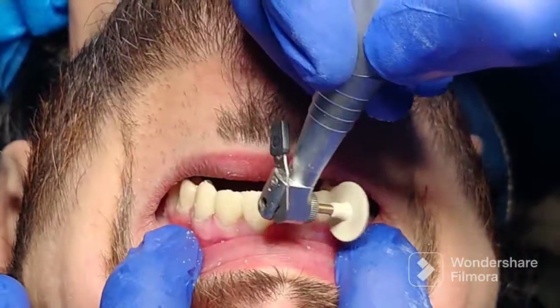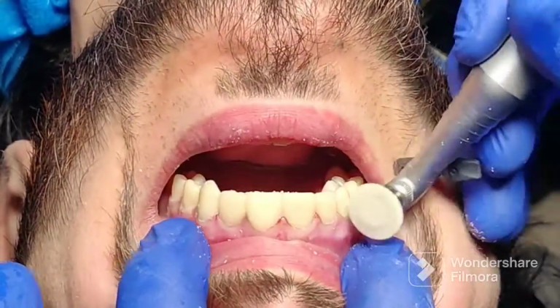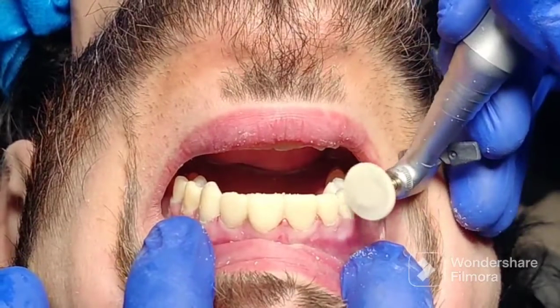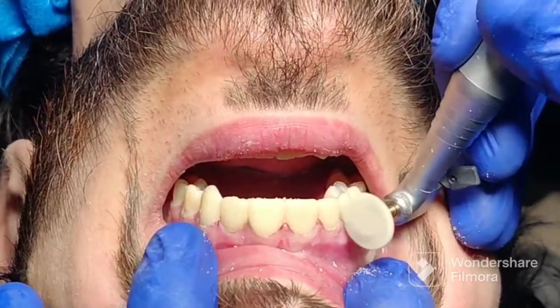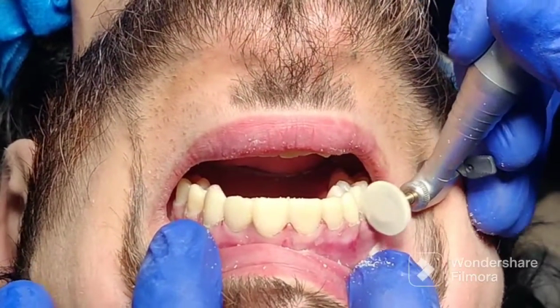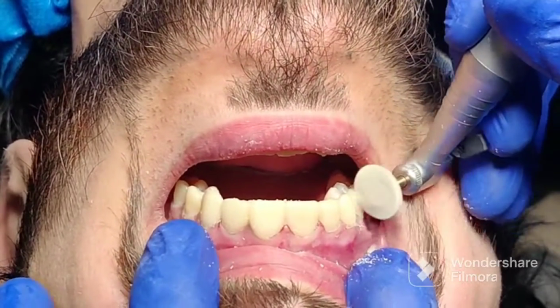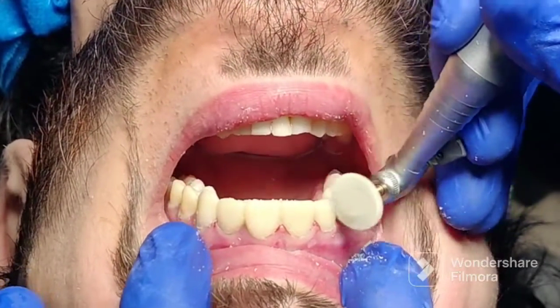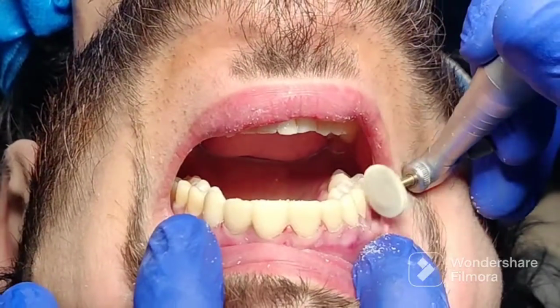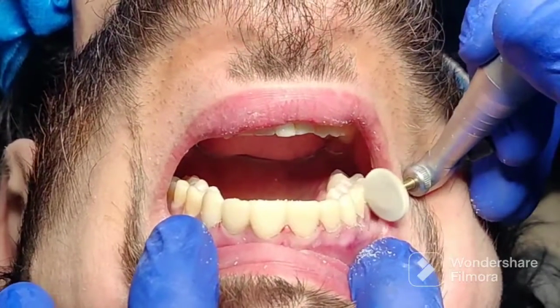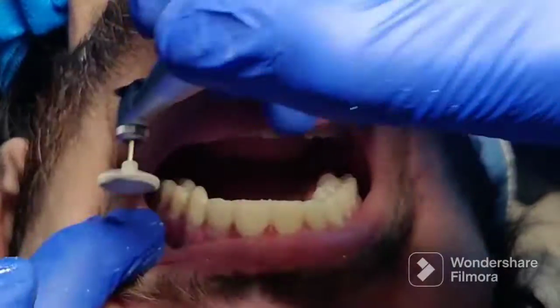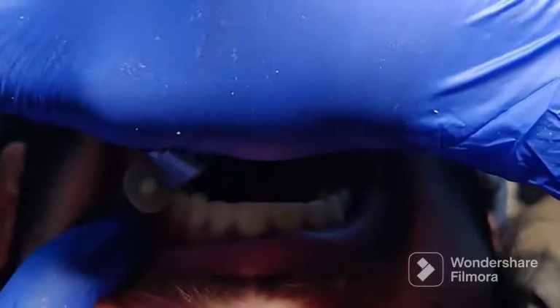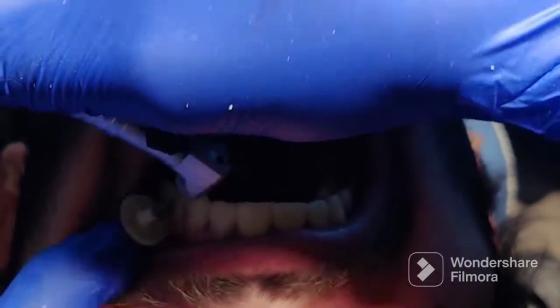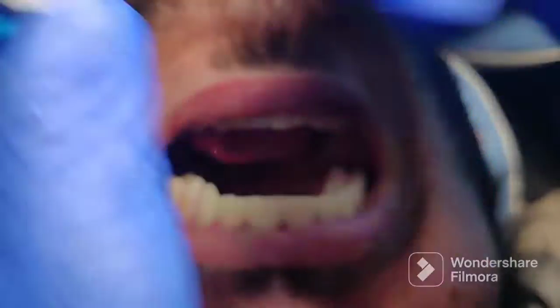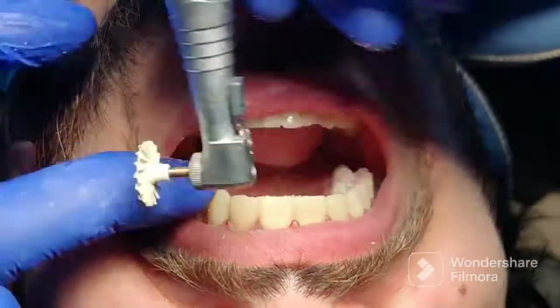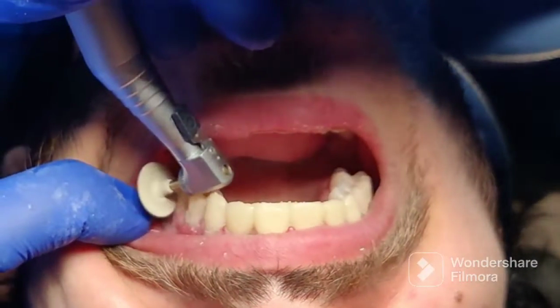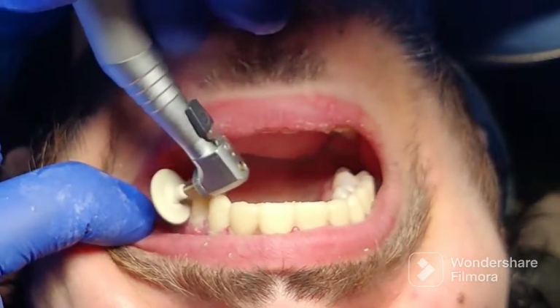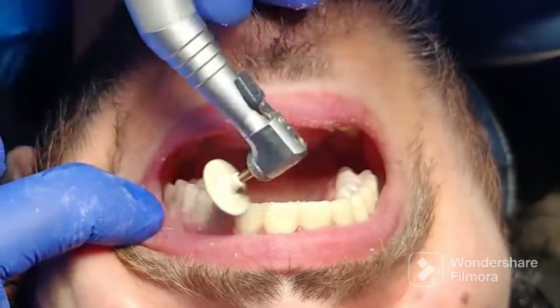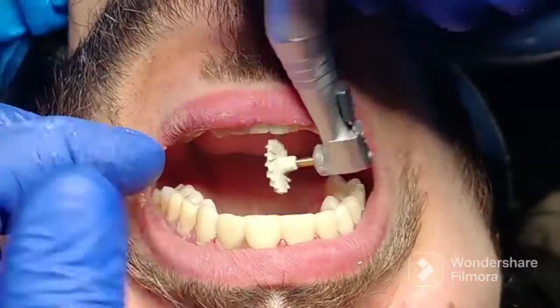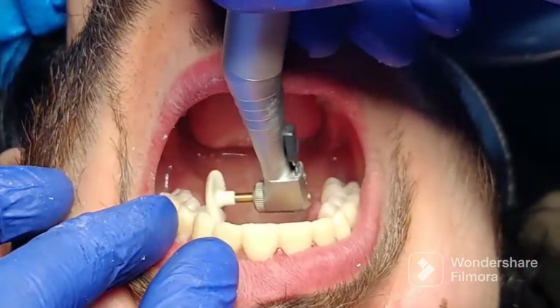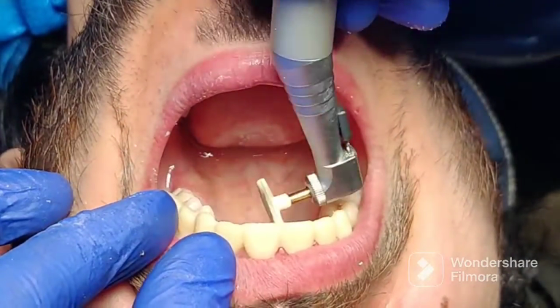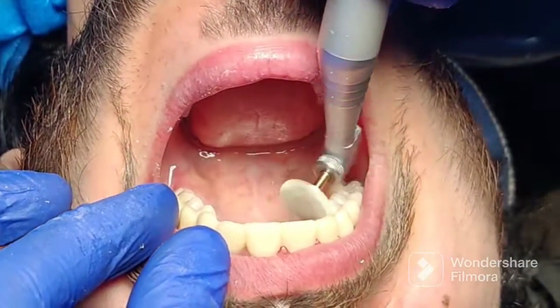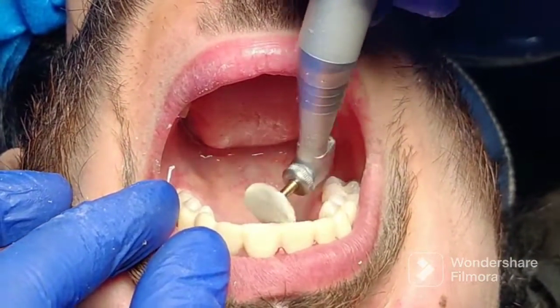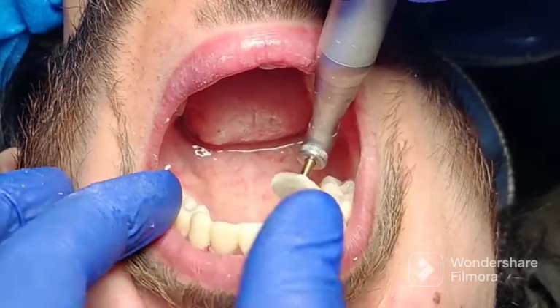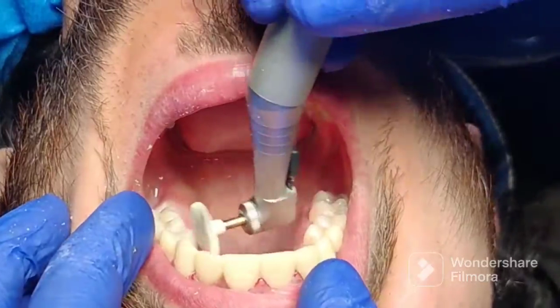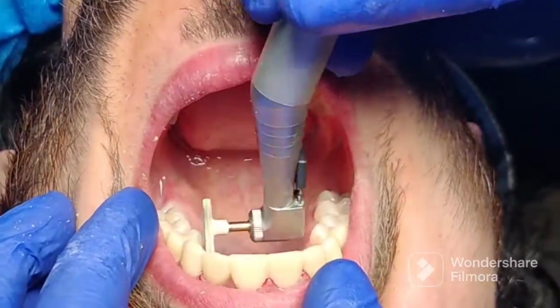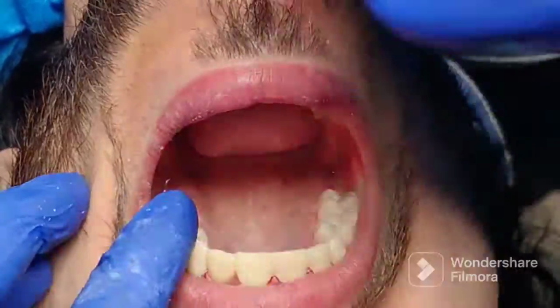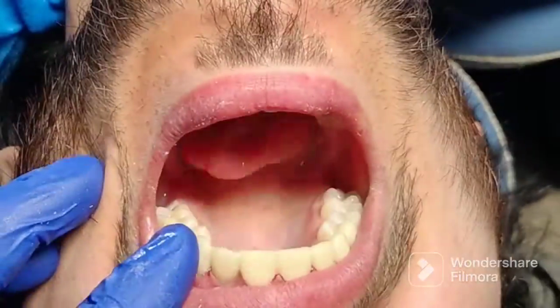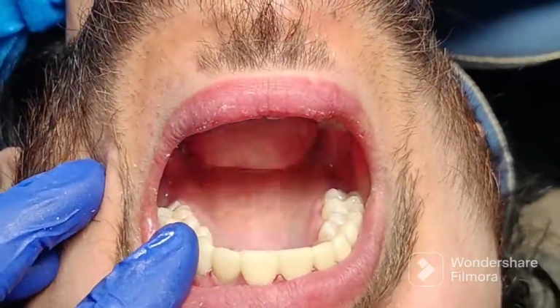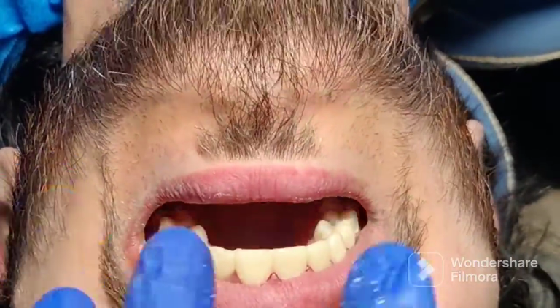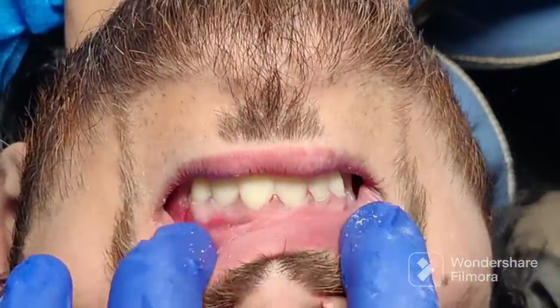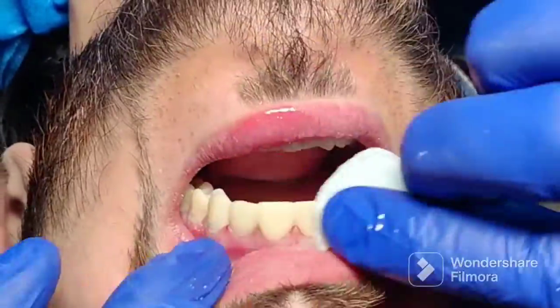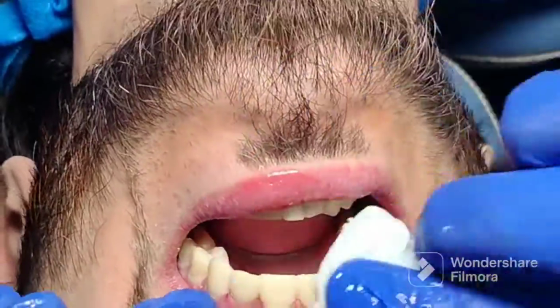Next, you want to do some finishing and polishing. Use any composite polishers that you have for your other composite restorations. Make sure you polish not only on the facial aspect but also on the lingual aspect. Then adjust the bite and you are done.